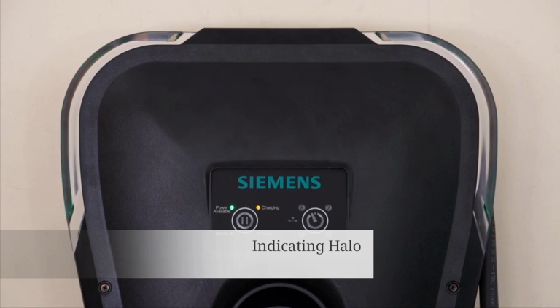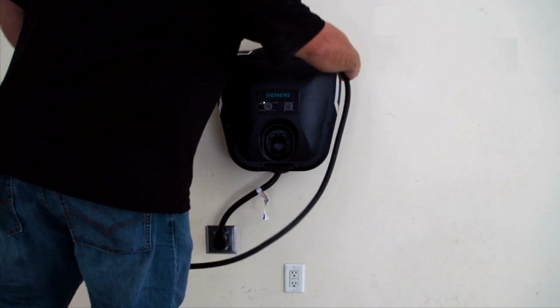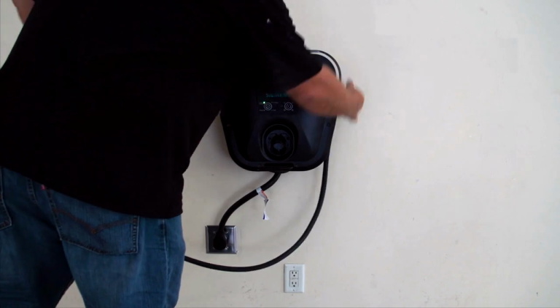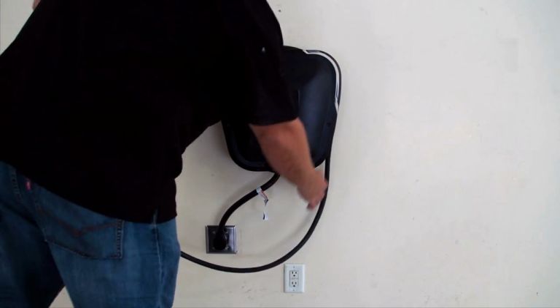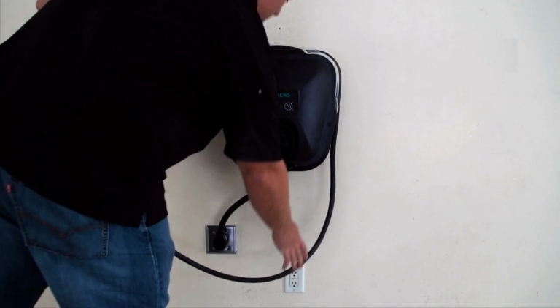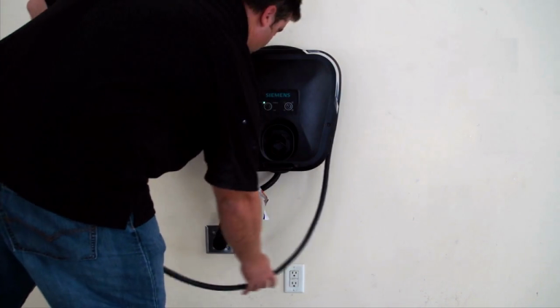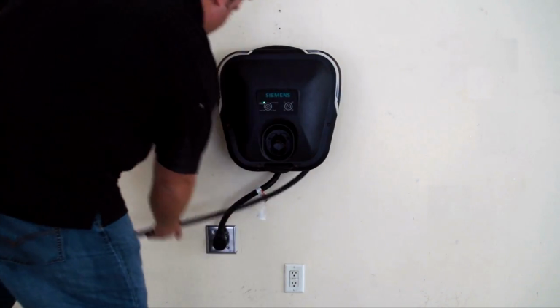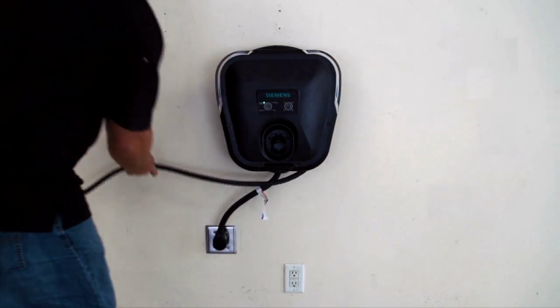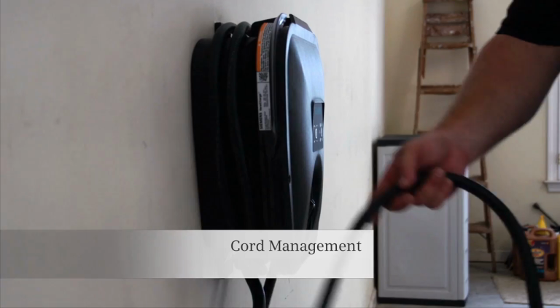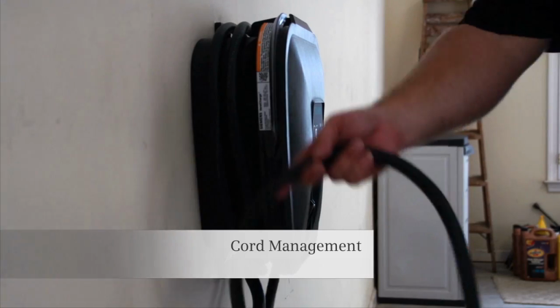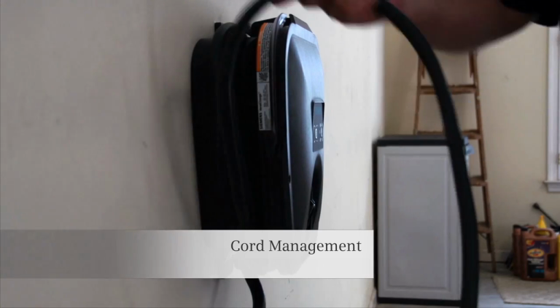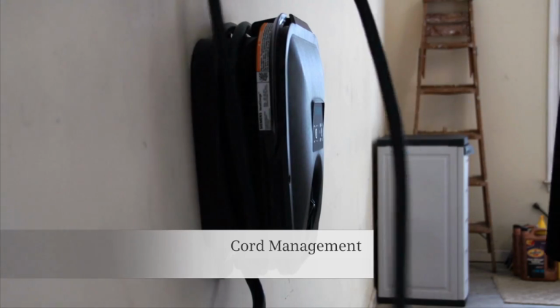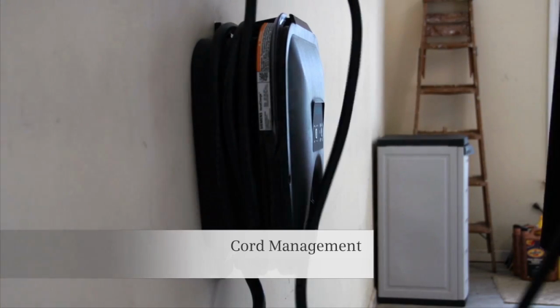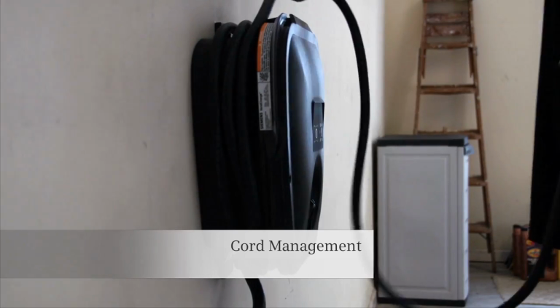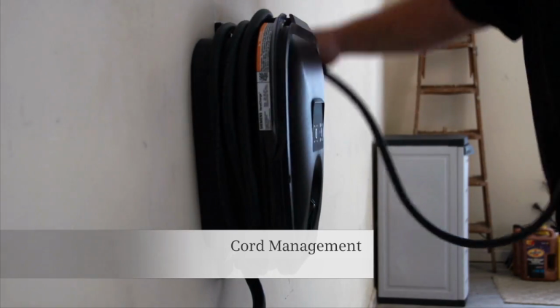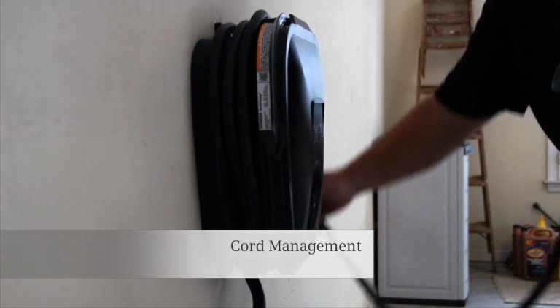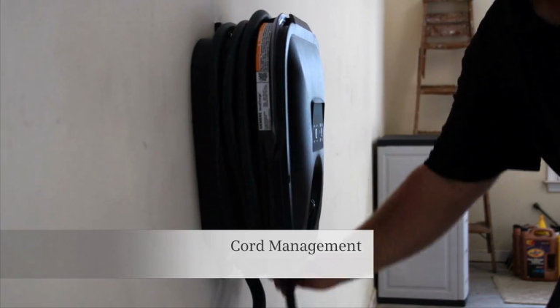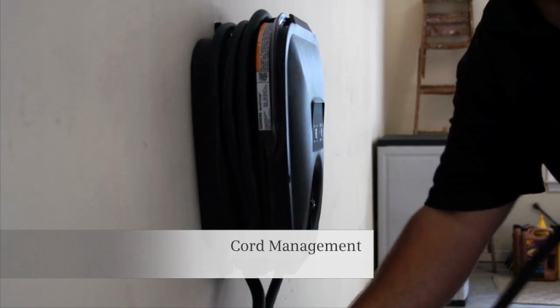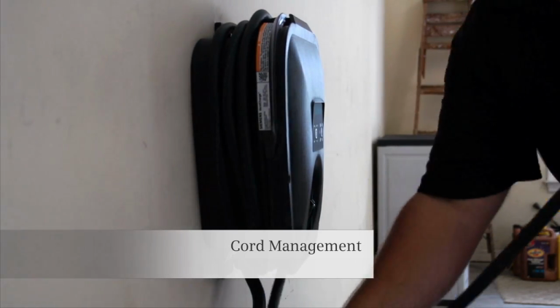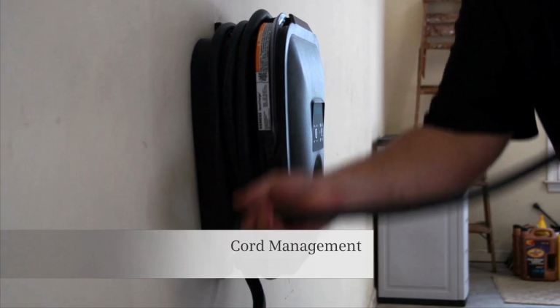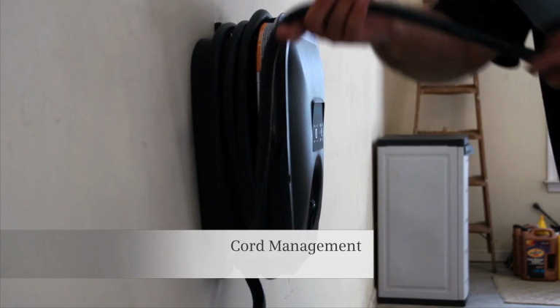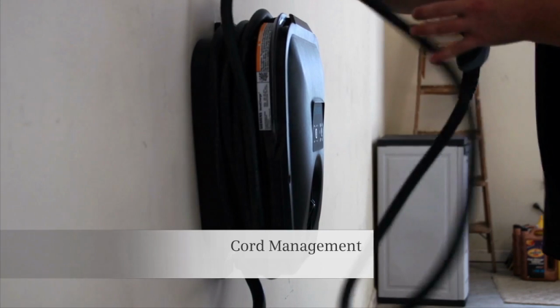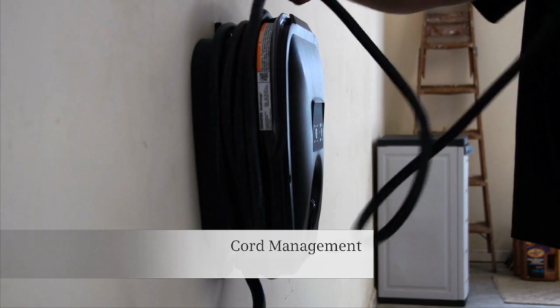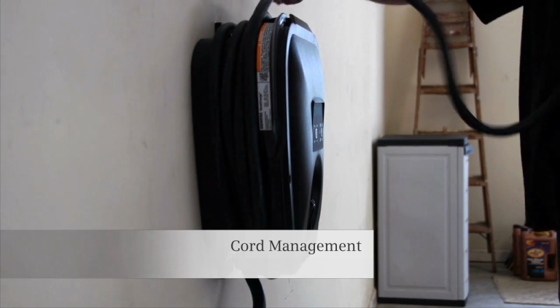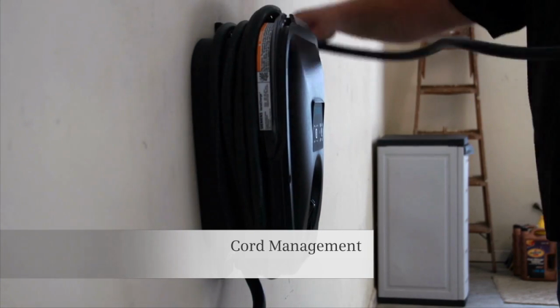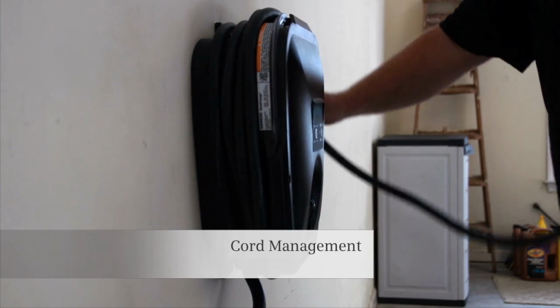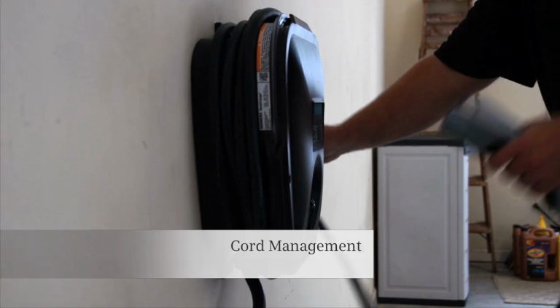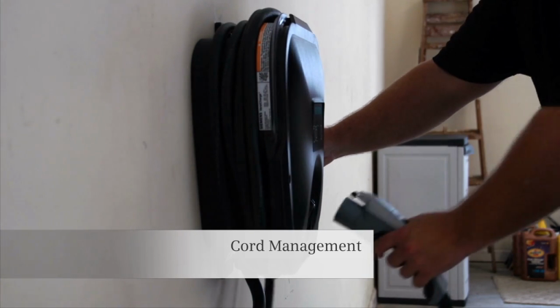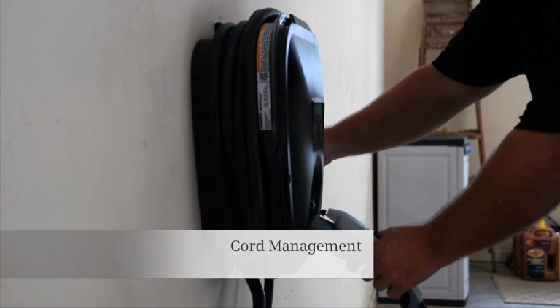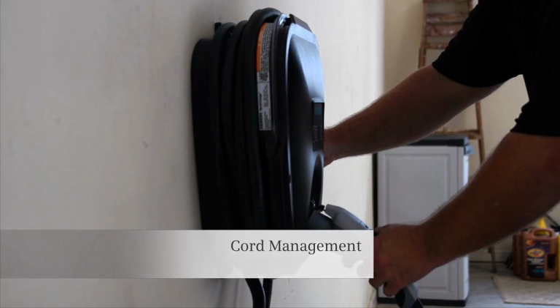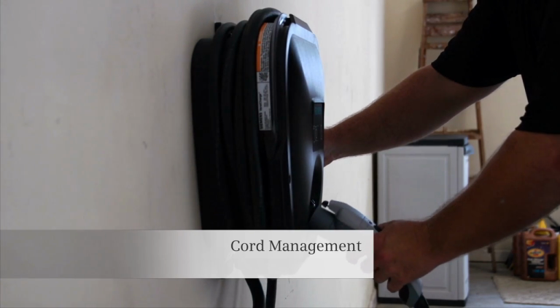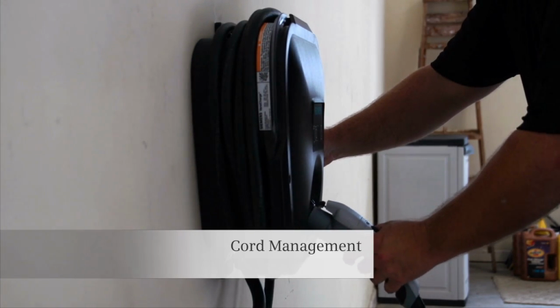Once you're done charging, the cord management system keeps the cable from getting damaged and makes sure your home stays nice and tidy.